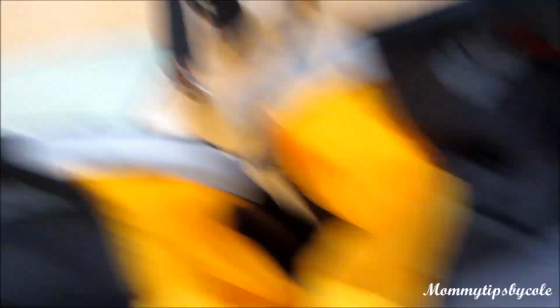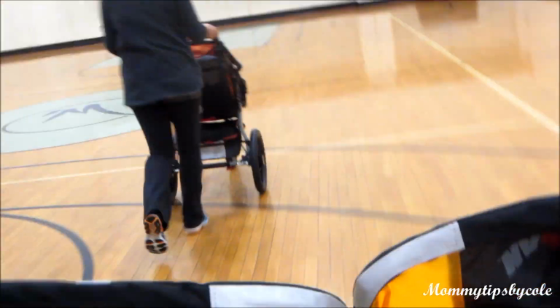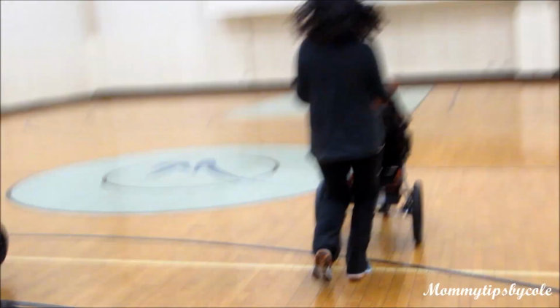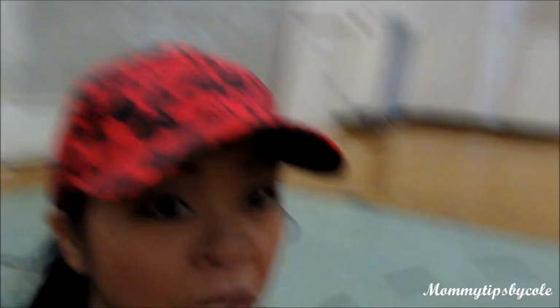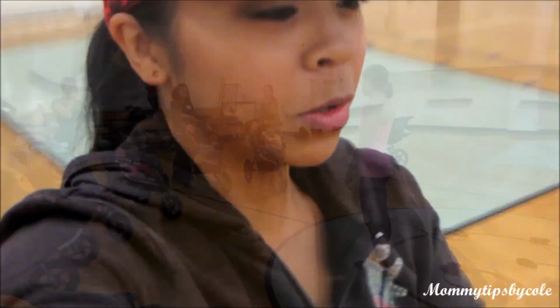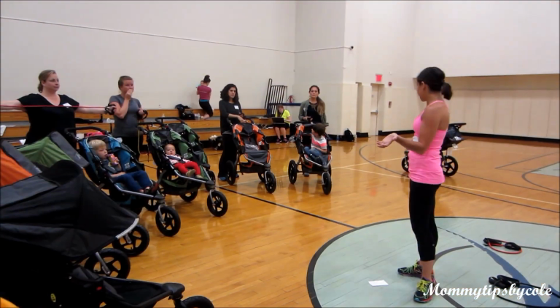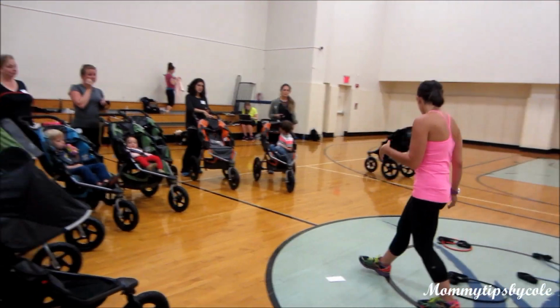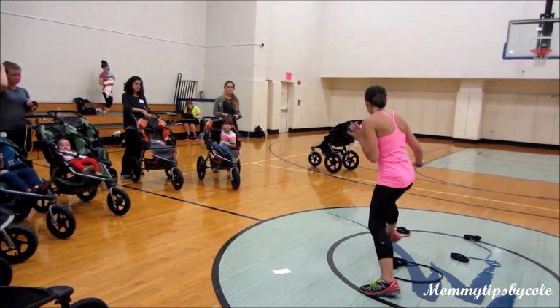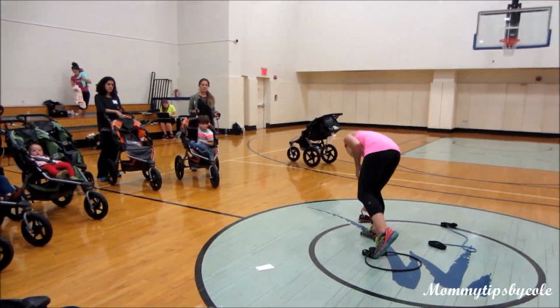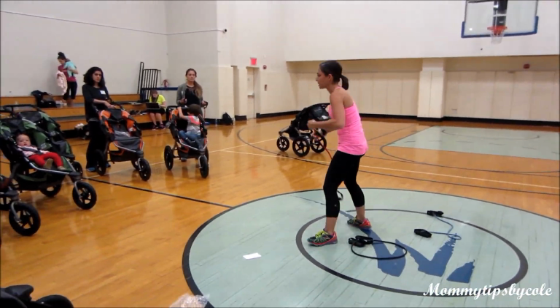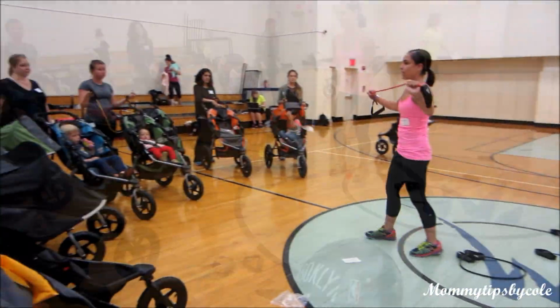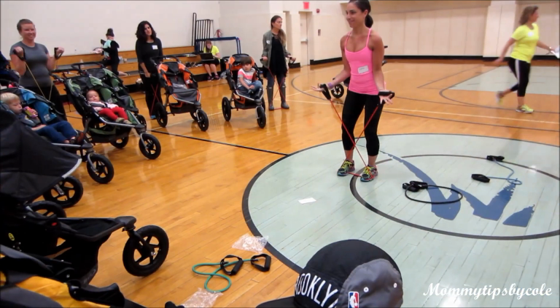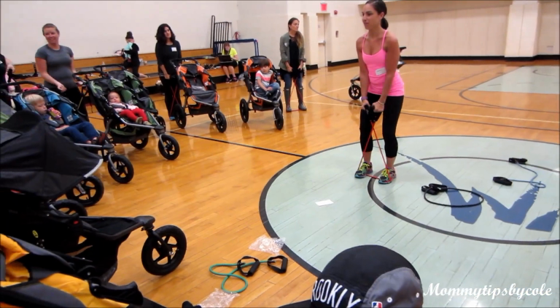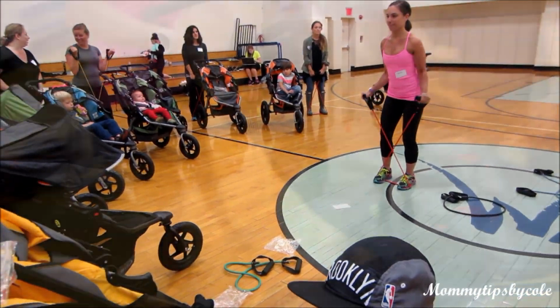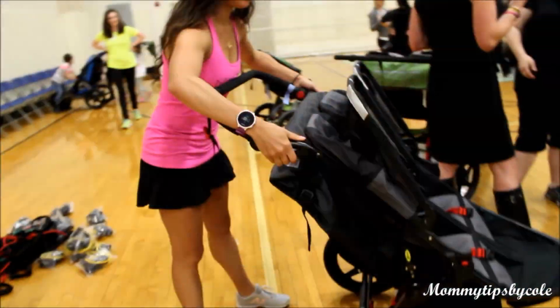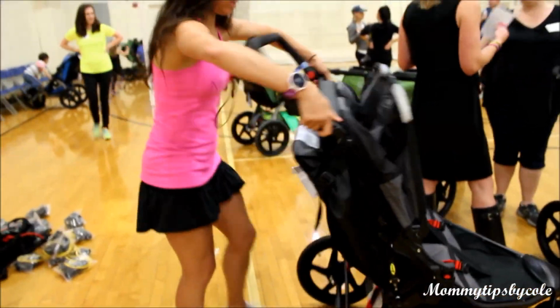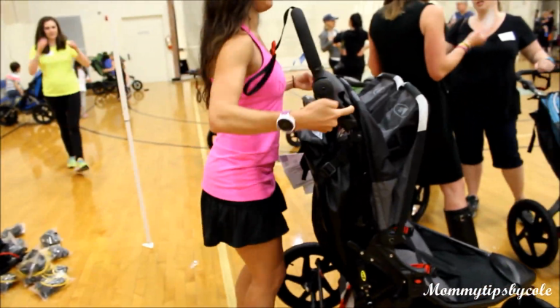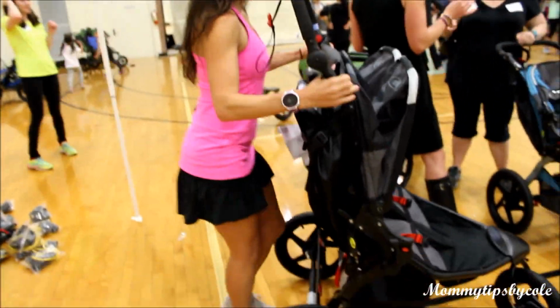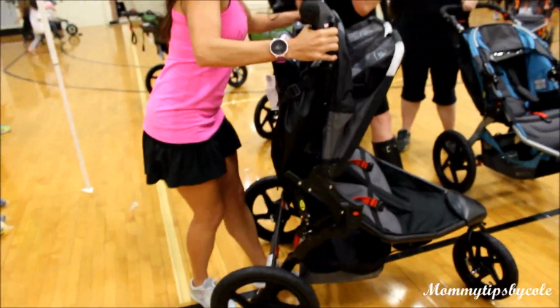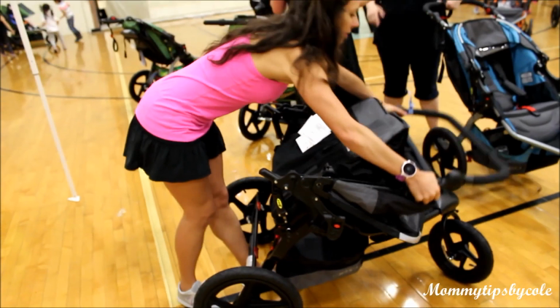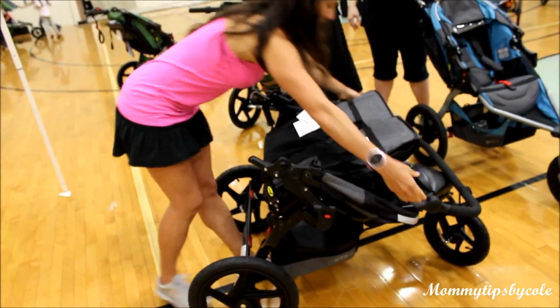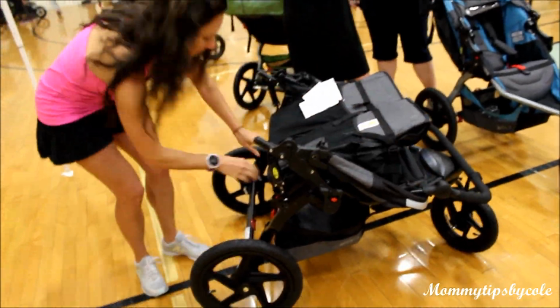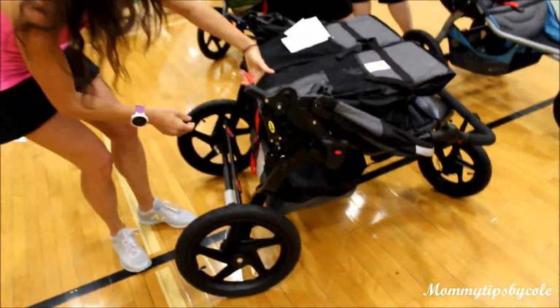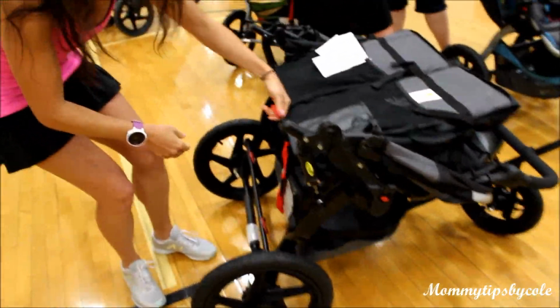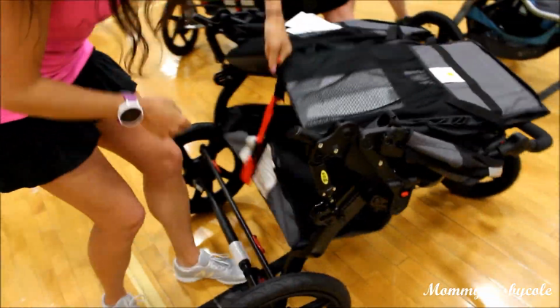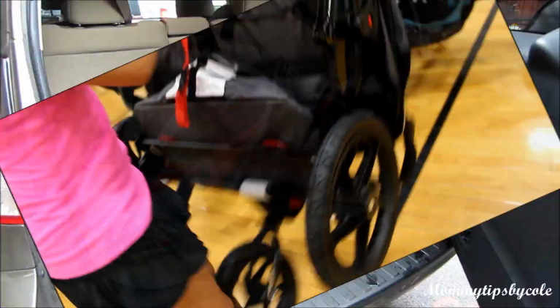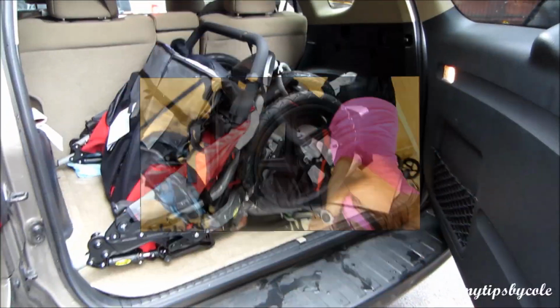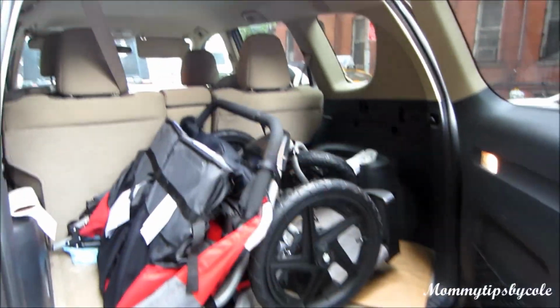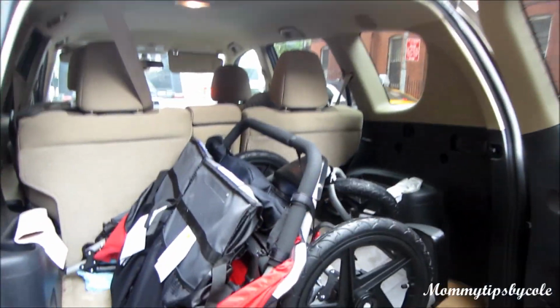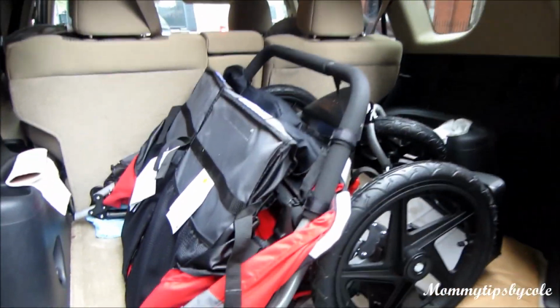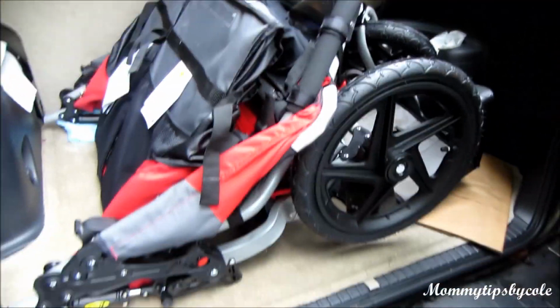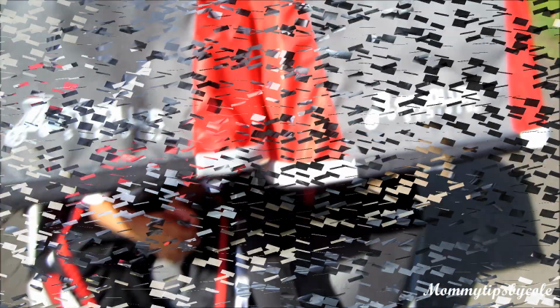In addition to running with your stroller, you can always make use of resistance bands when outdoors. And as you can see, folding your stroller is easy as 1, 2, and 3. Bonus points — it fit in our trunk!